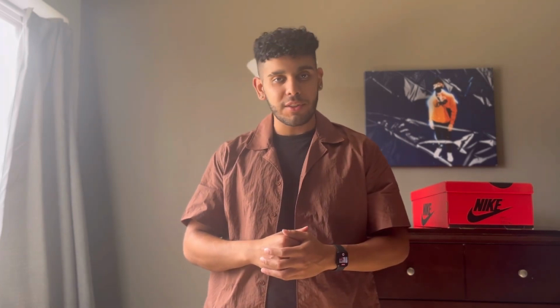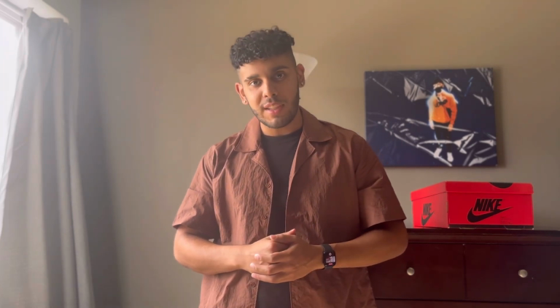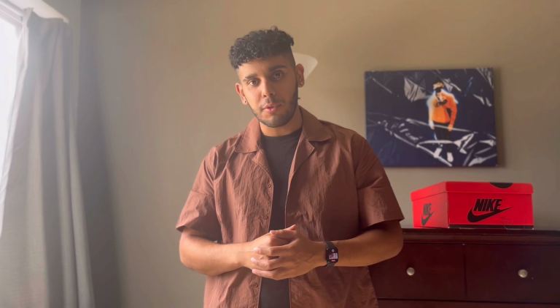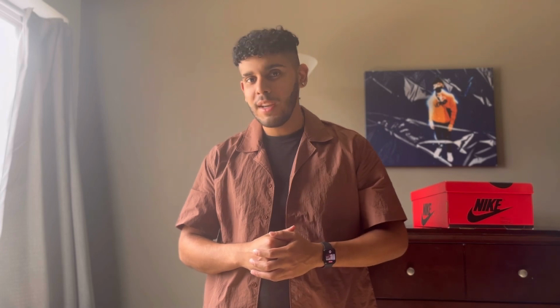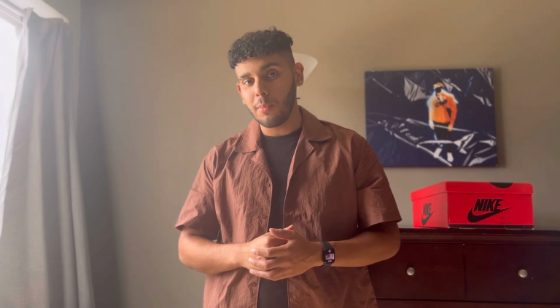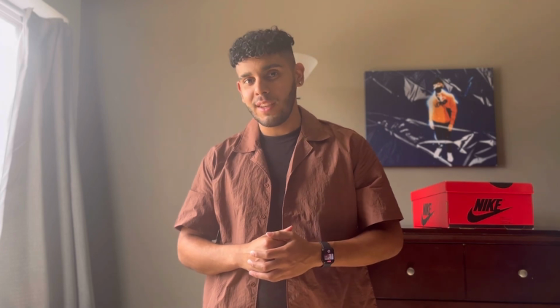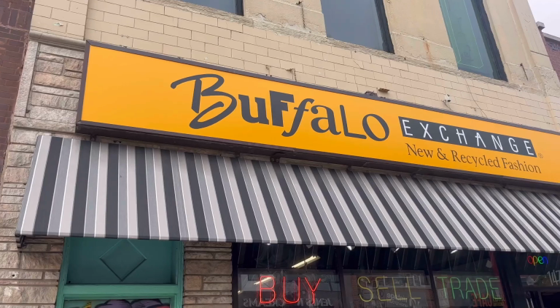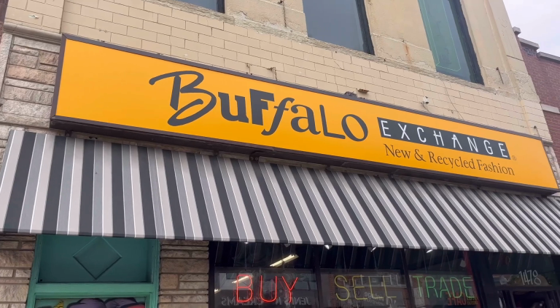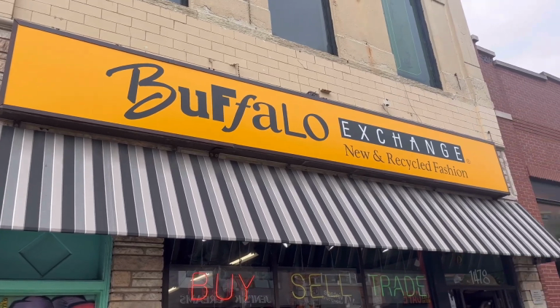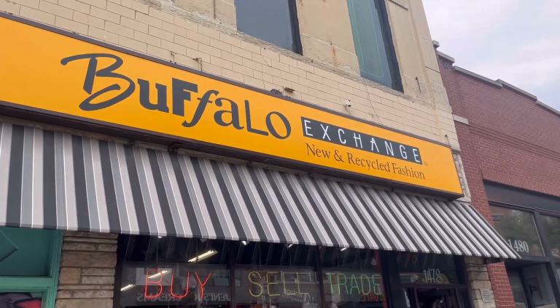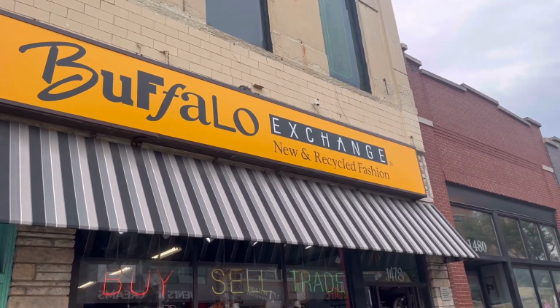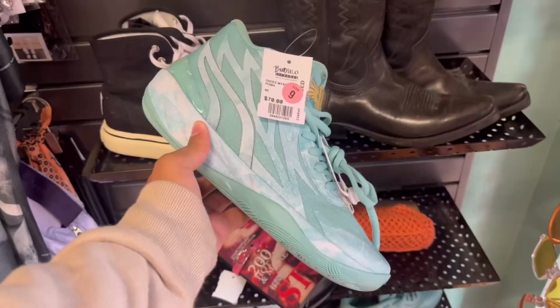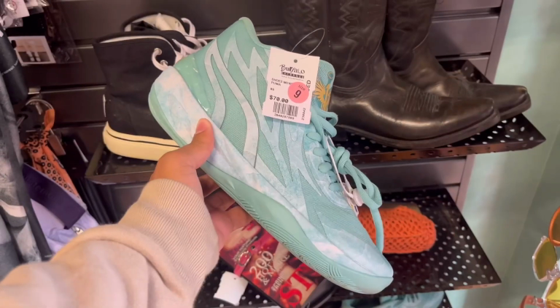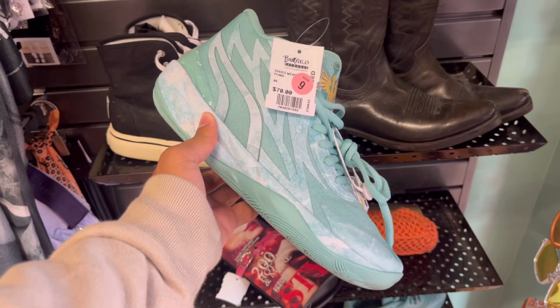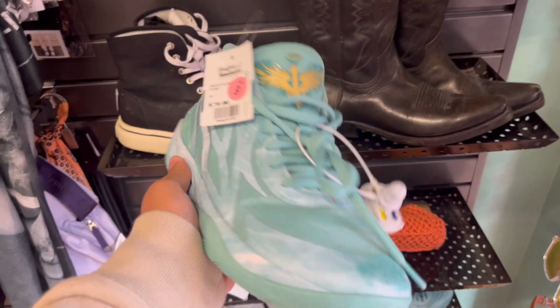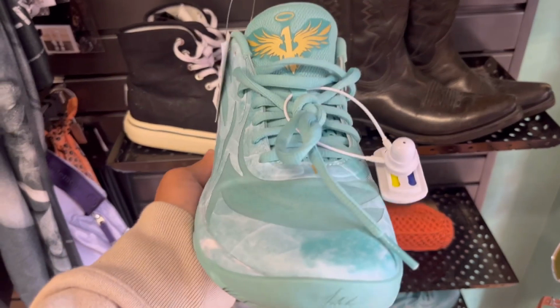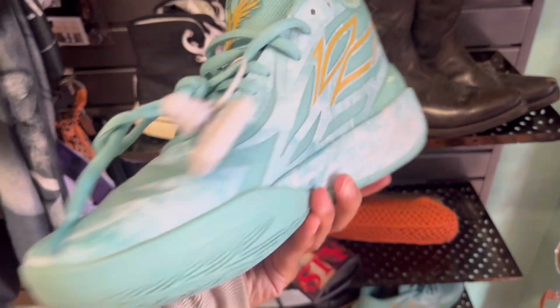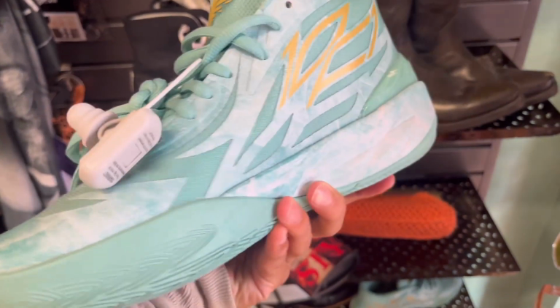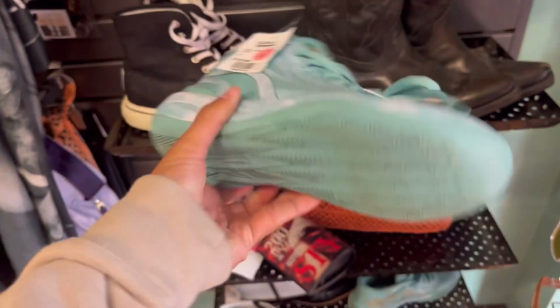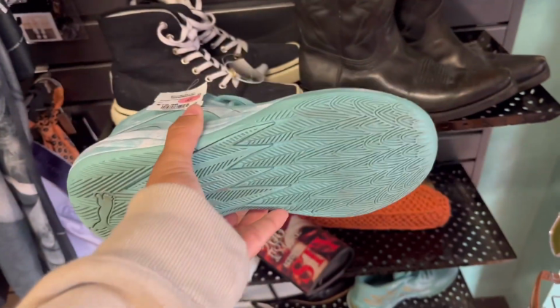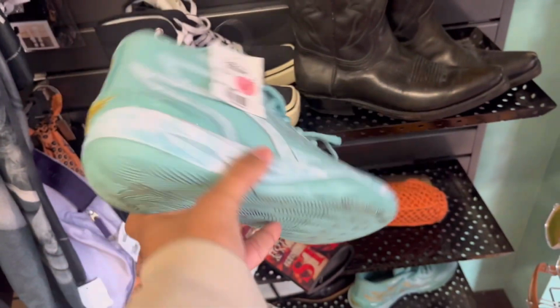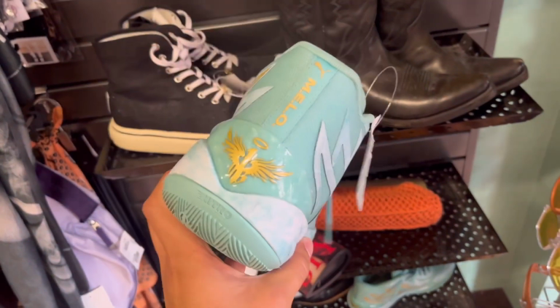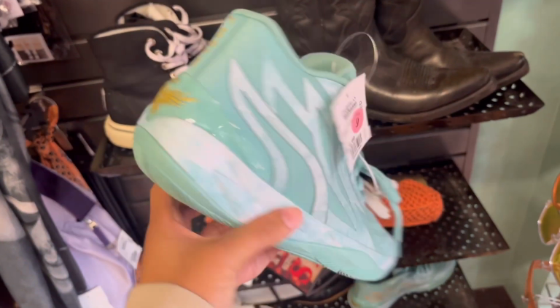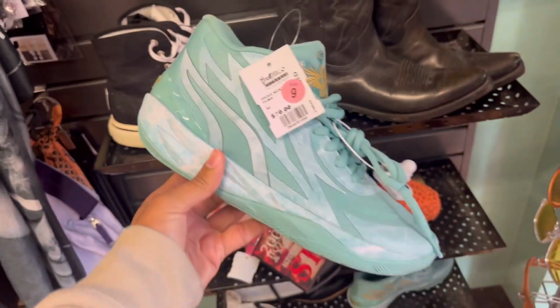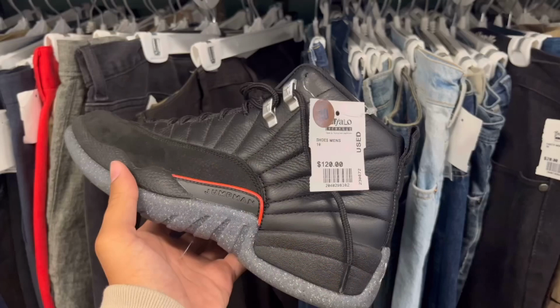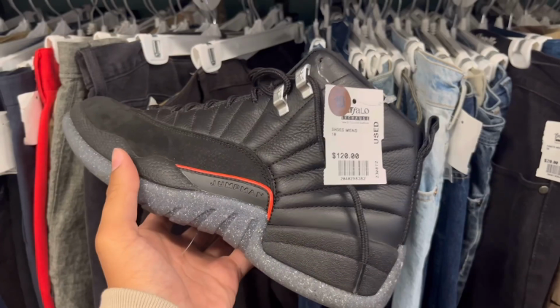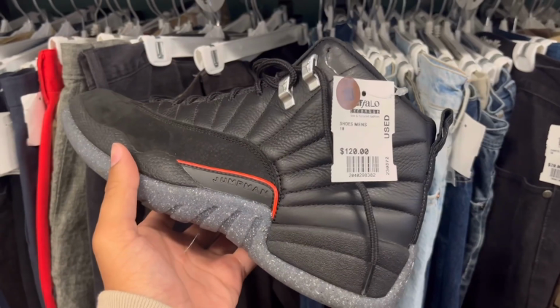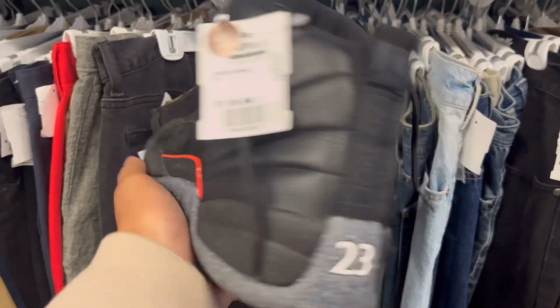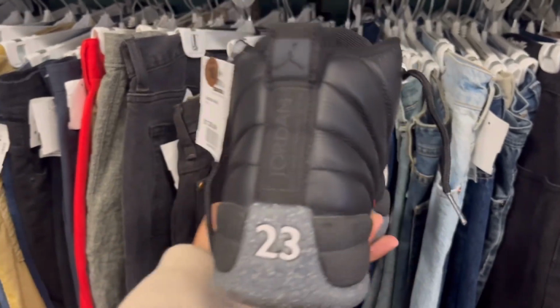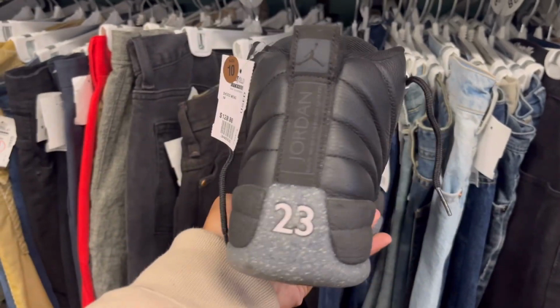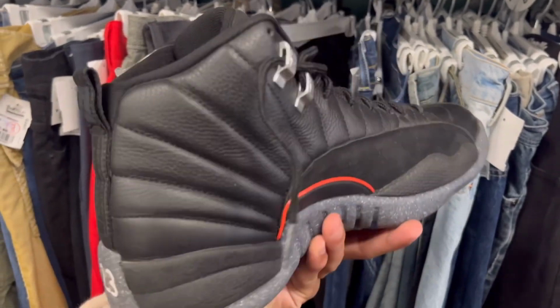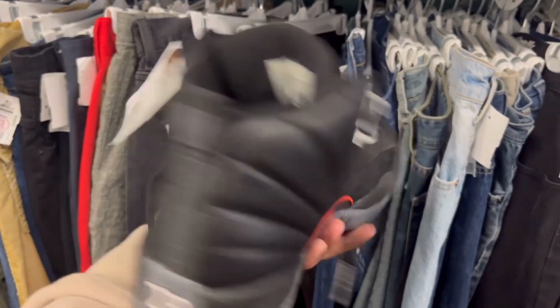First stop had to be Buffalo Exchange — I always find great shoes here. The first kicks I found were the MB2s in the Jade colorway. These are really nice and they were in great condition, but they wanted 70 bucks for them, which is not really worth it at that price.